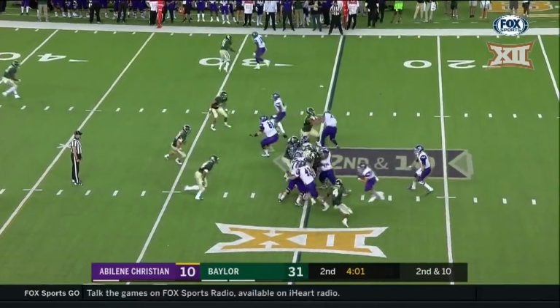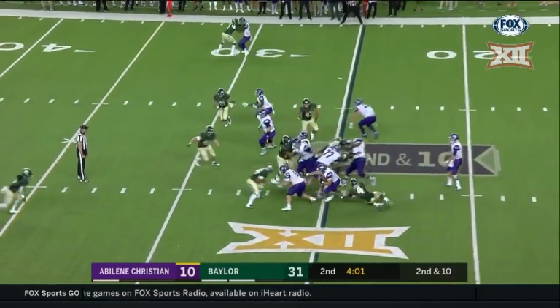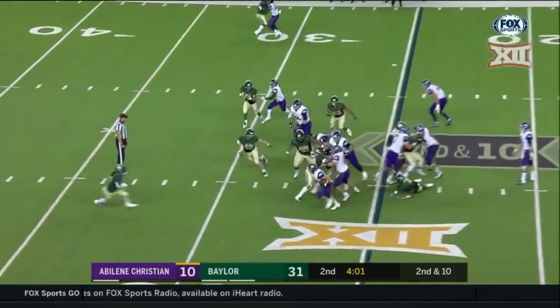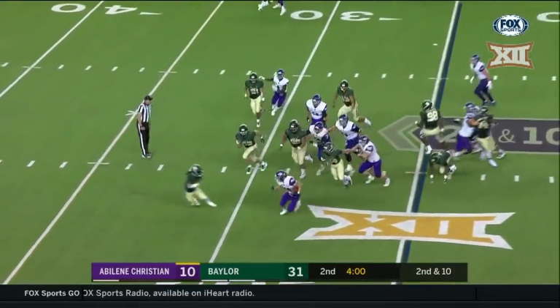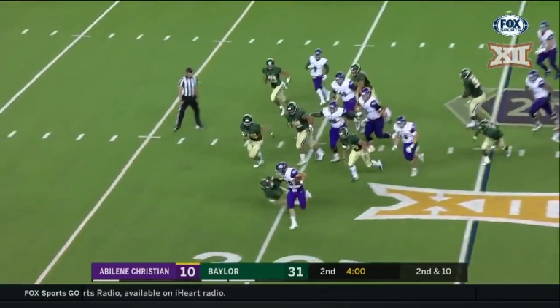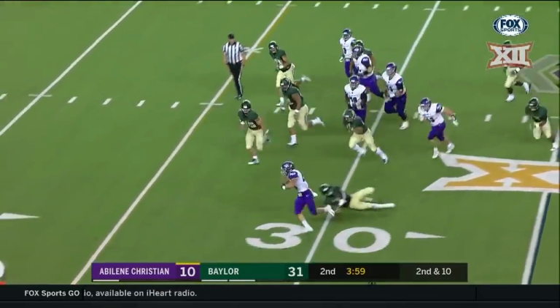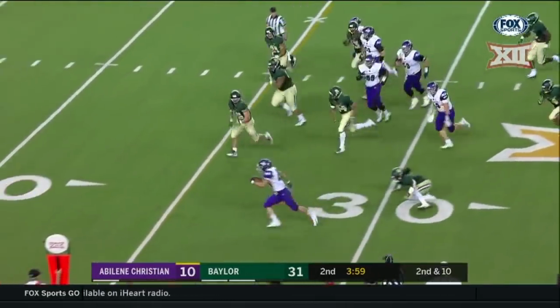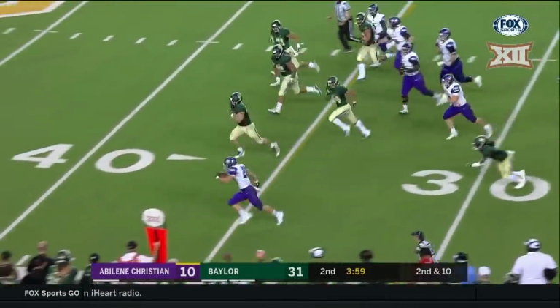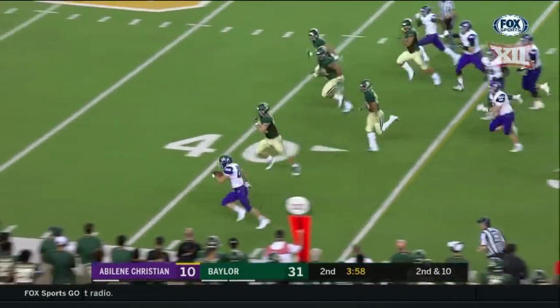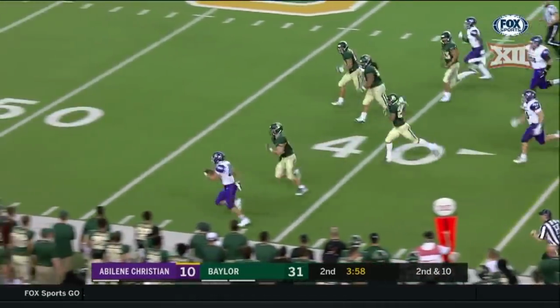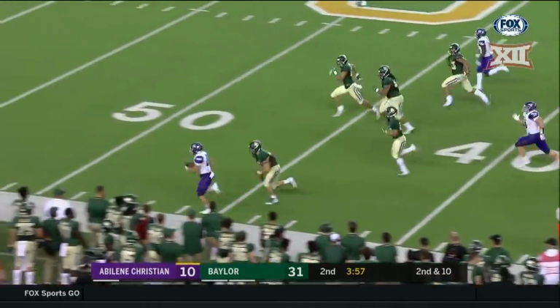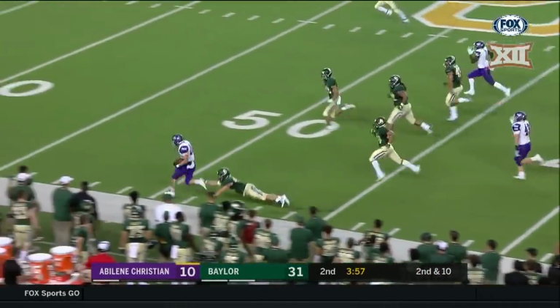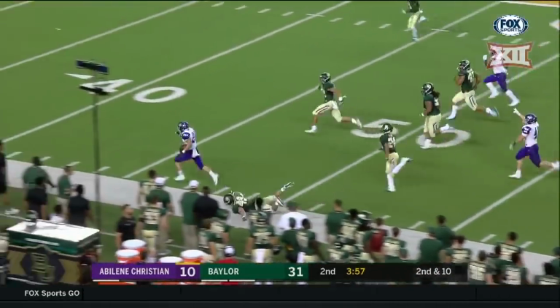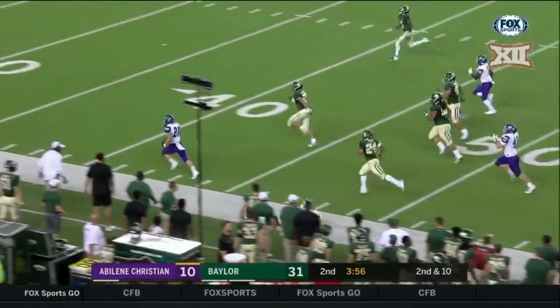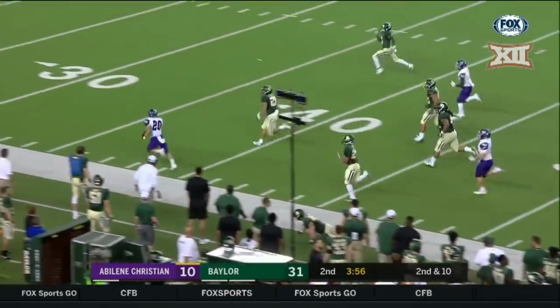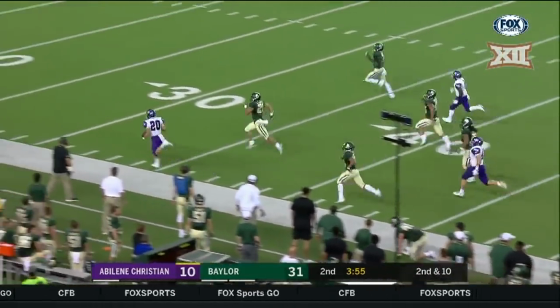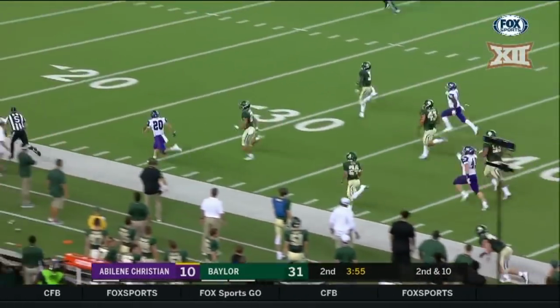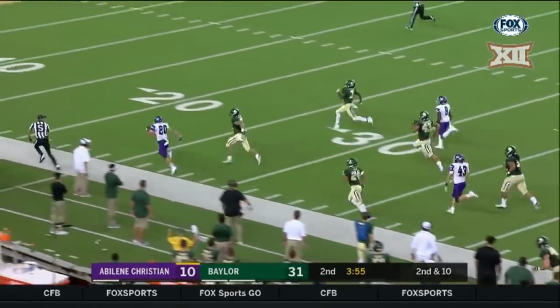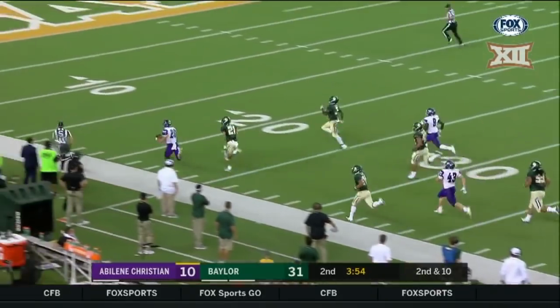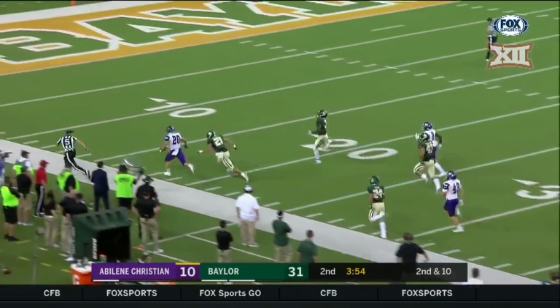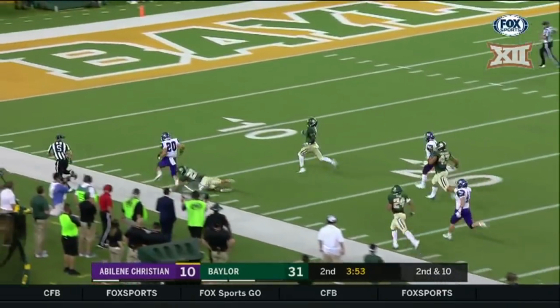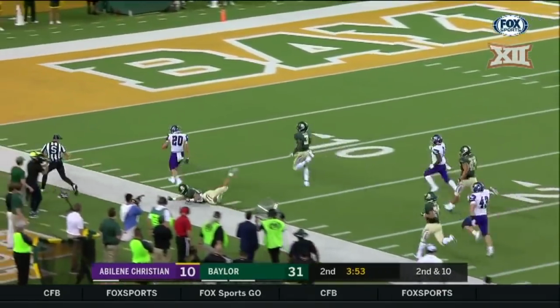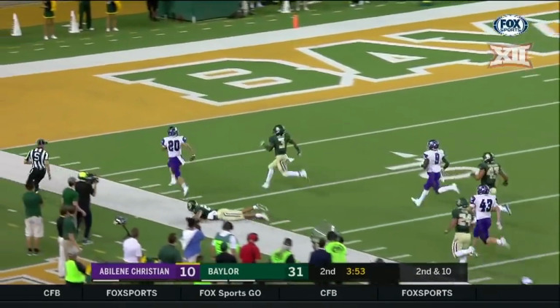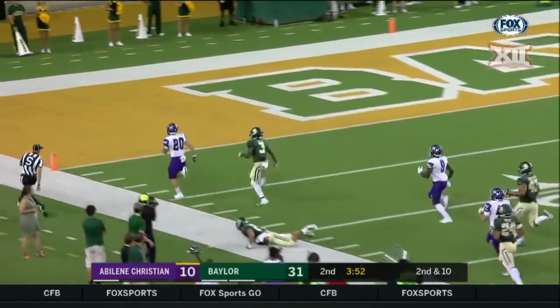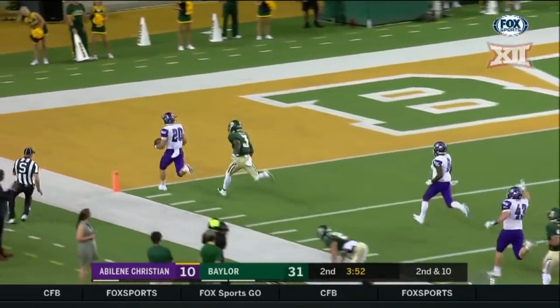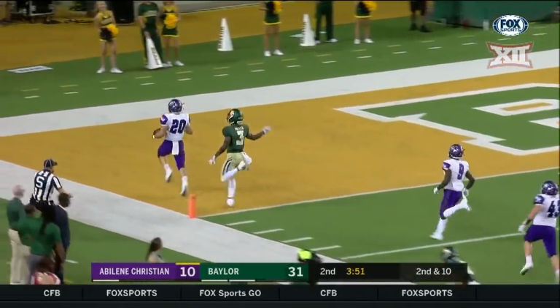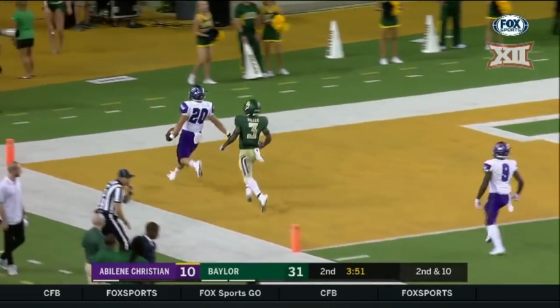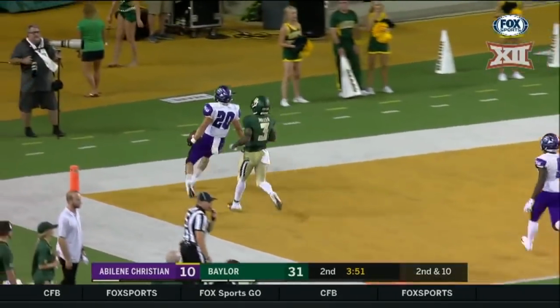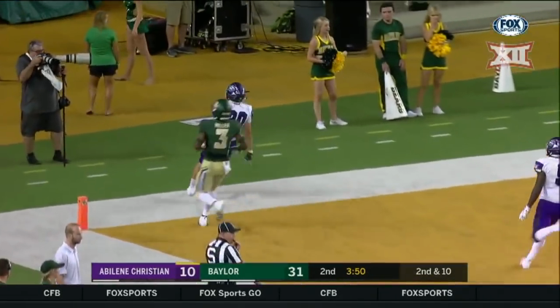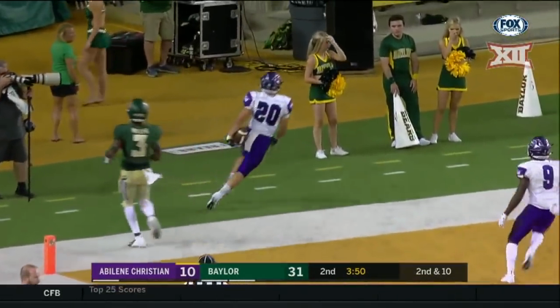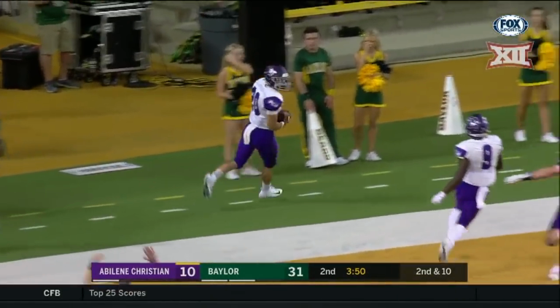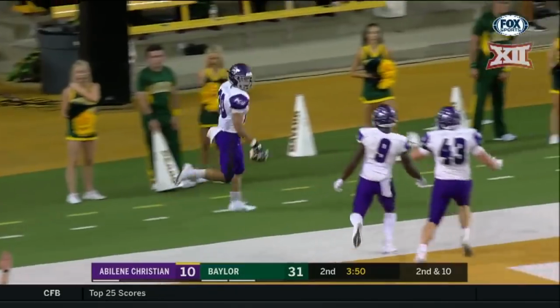Their best playmaker is on the sidelines right now, so they go to the running game and they go to Billy McCrary! Billy McCrary racing down the sidelines — did he stay in? Touchdown!